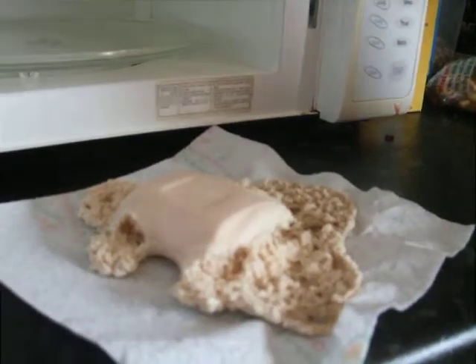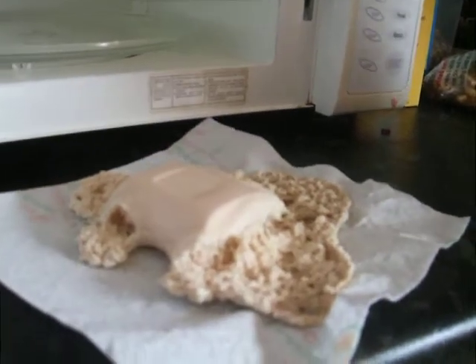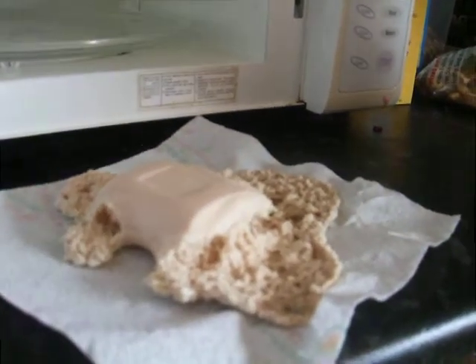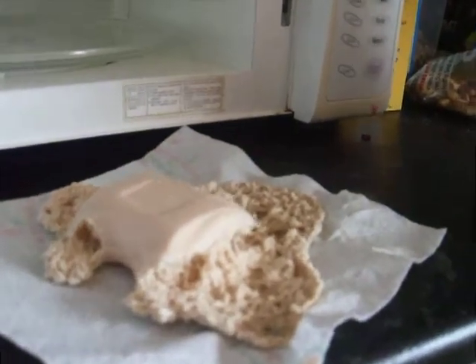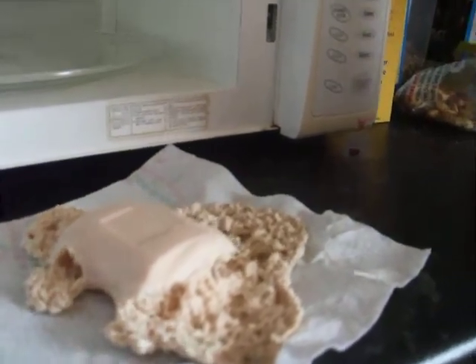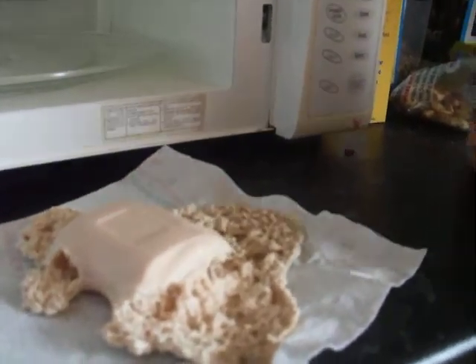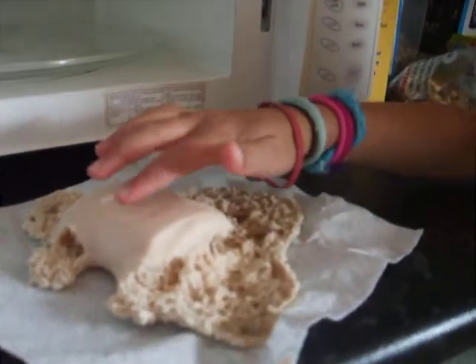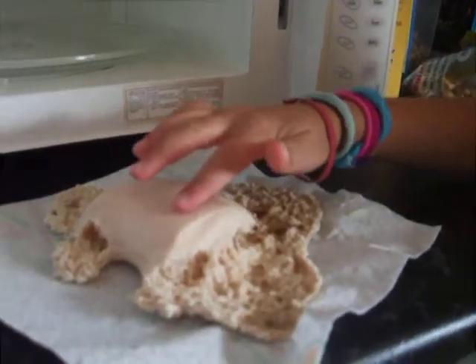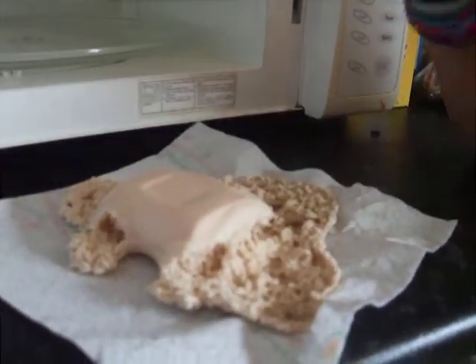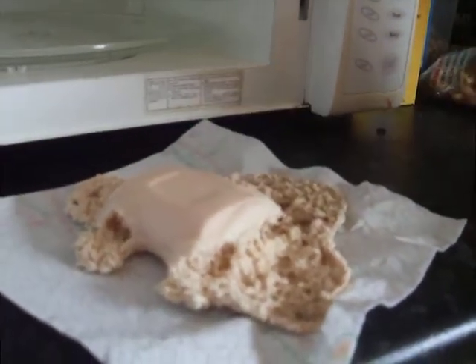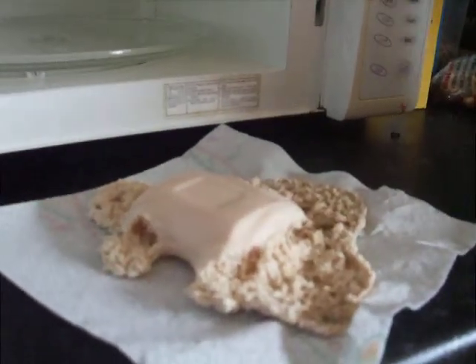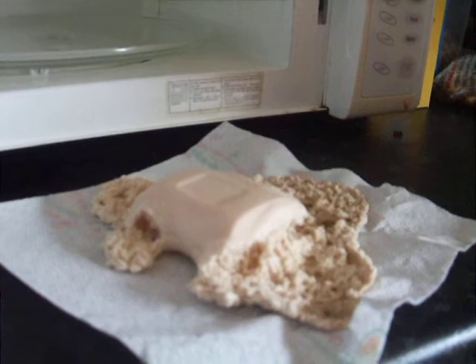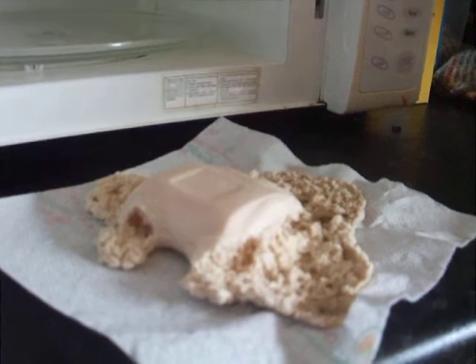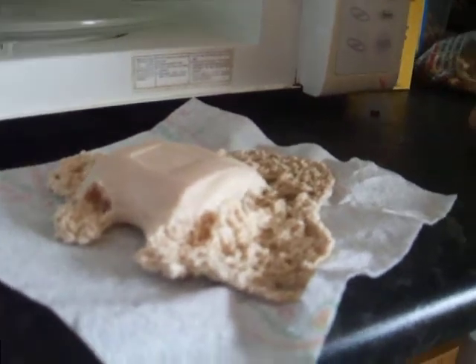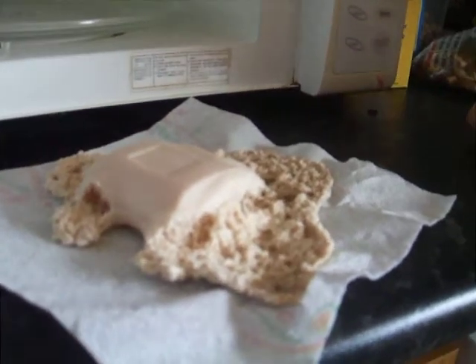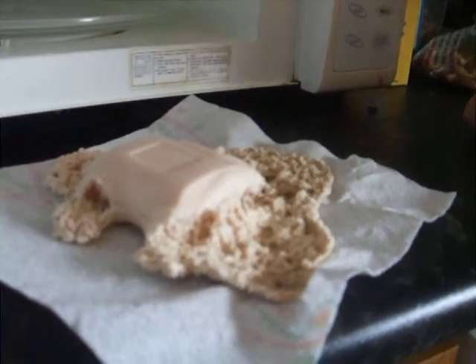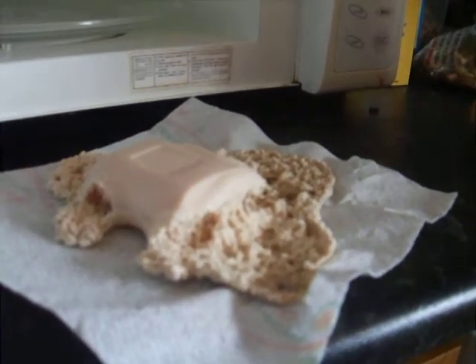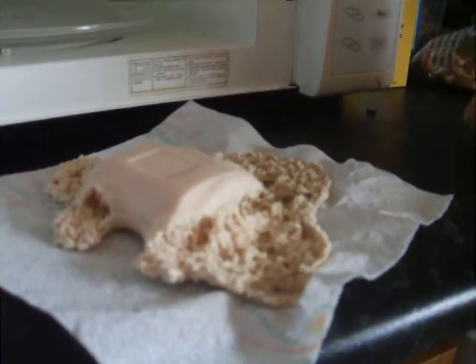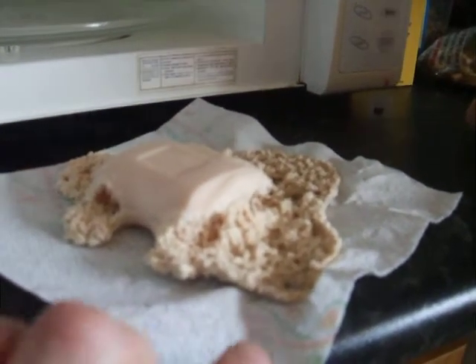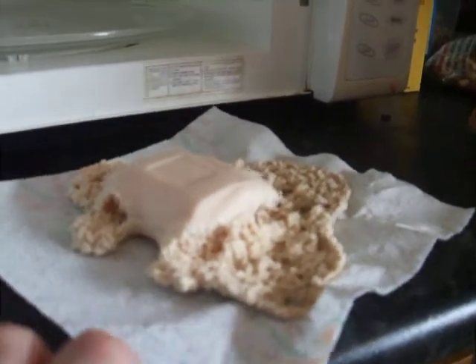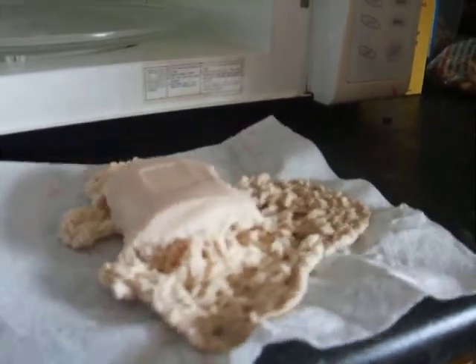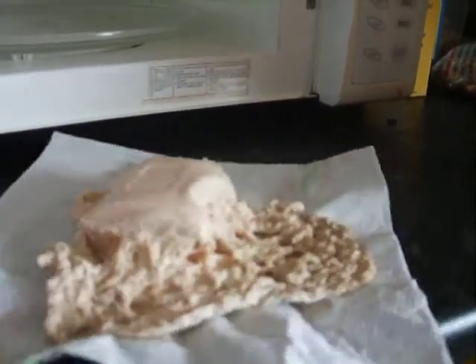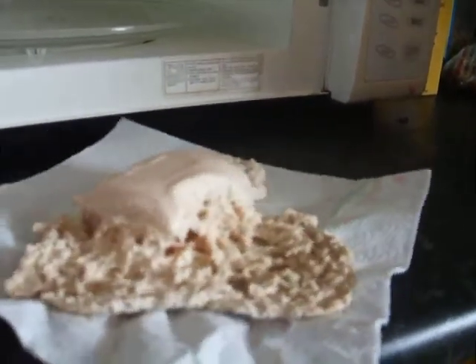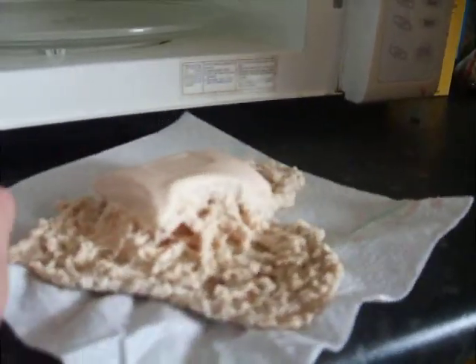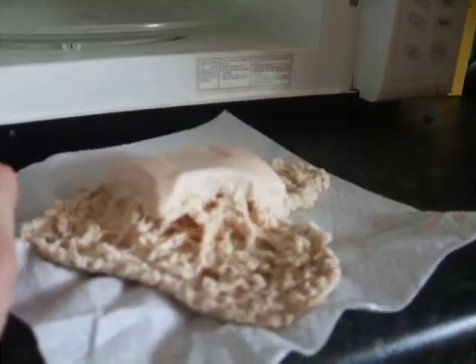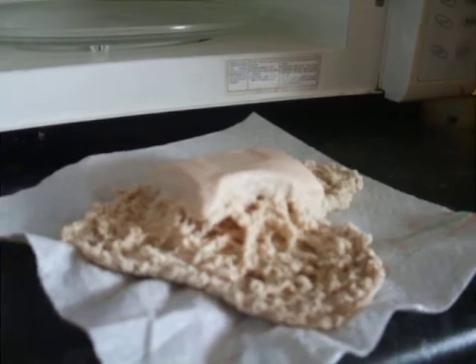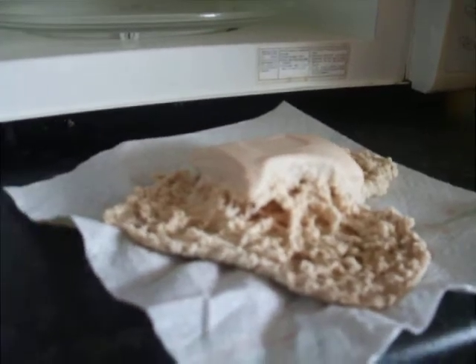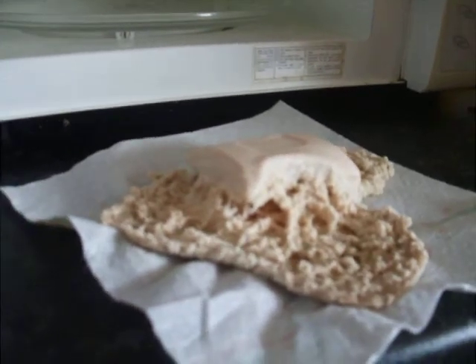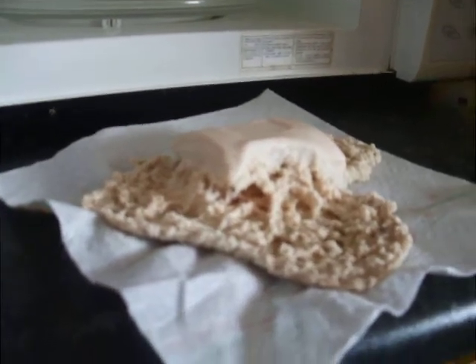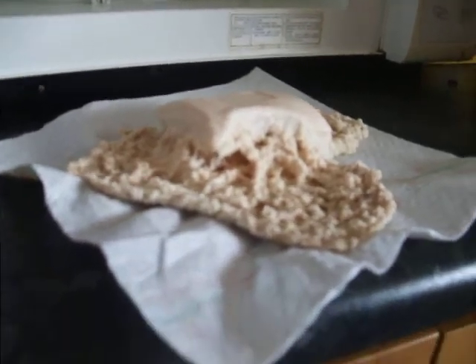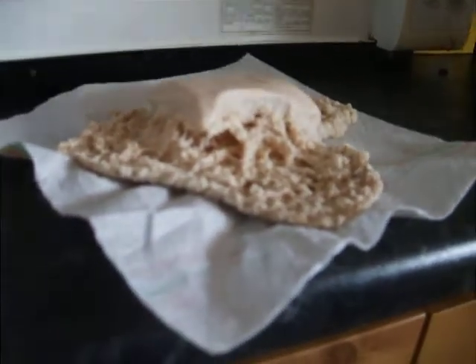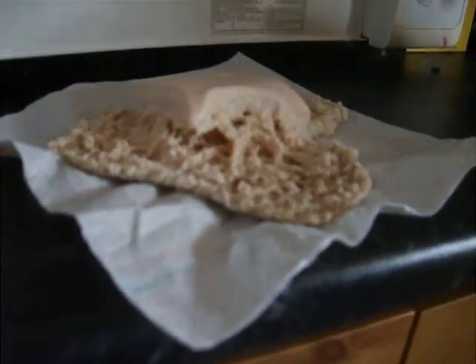And then it stinks. It does stink — a lot like Imperial Leather soap, but overpowering, which makes it stink even more.